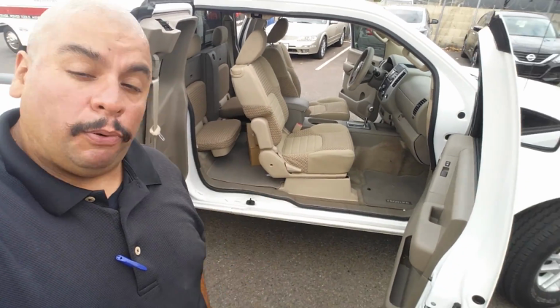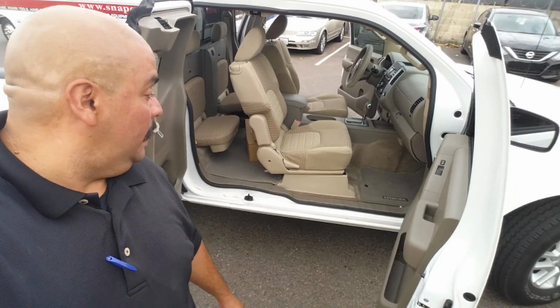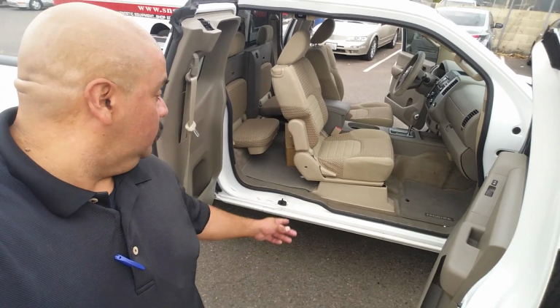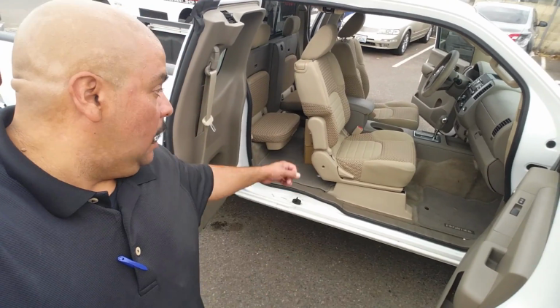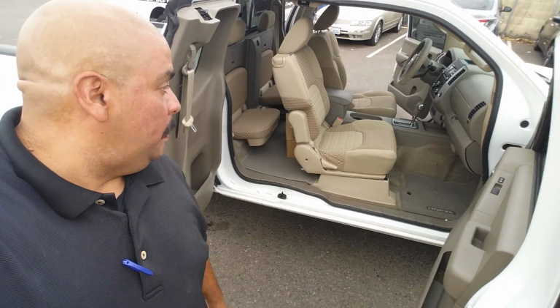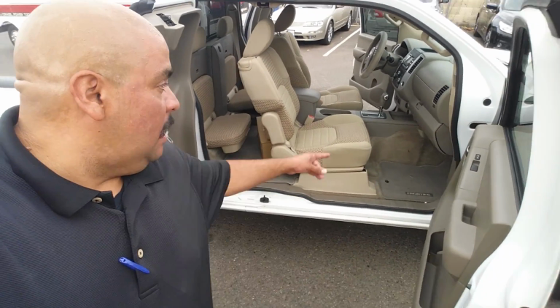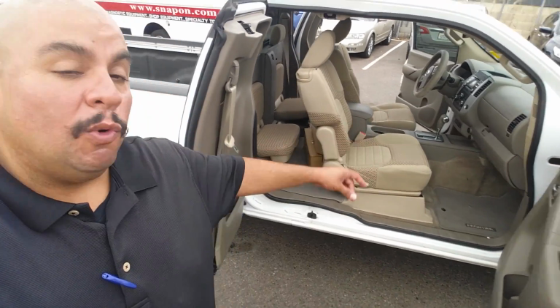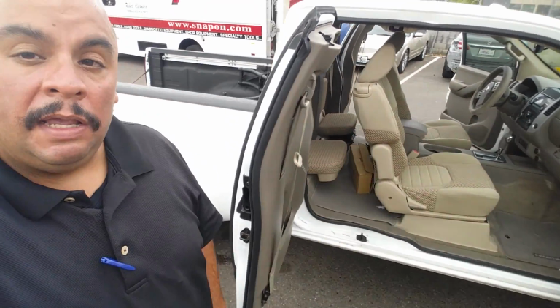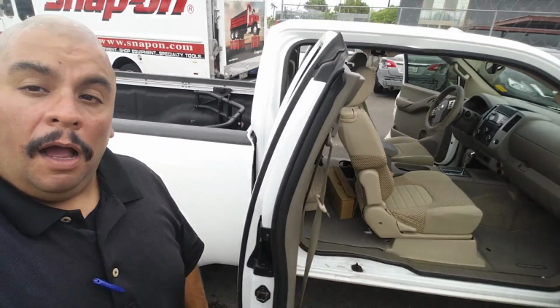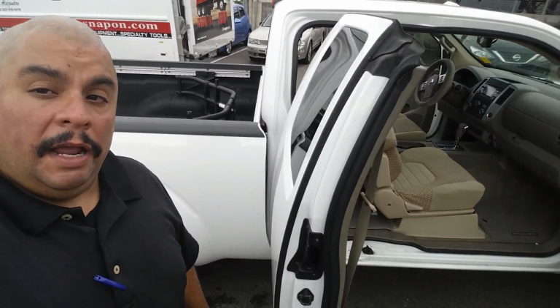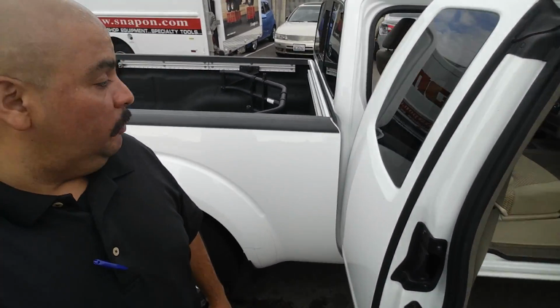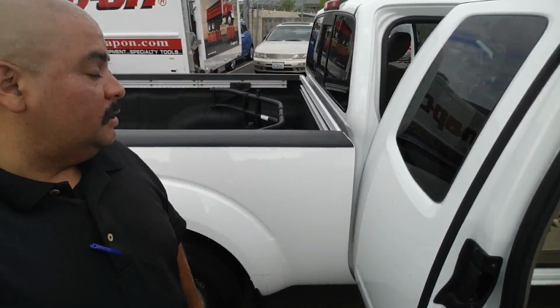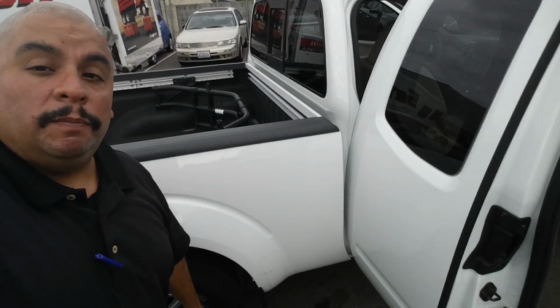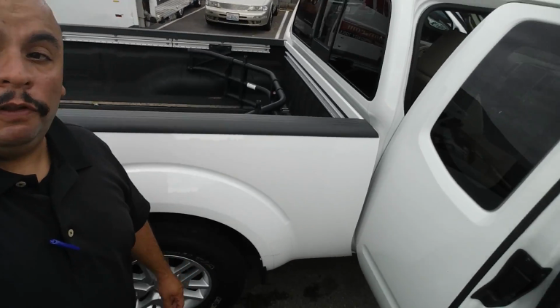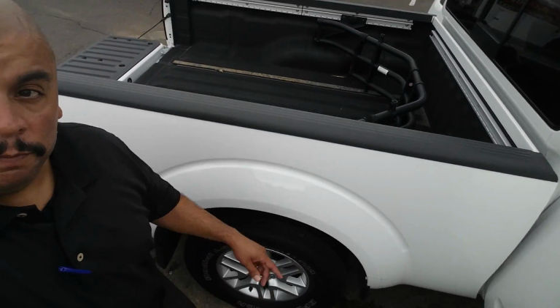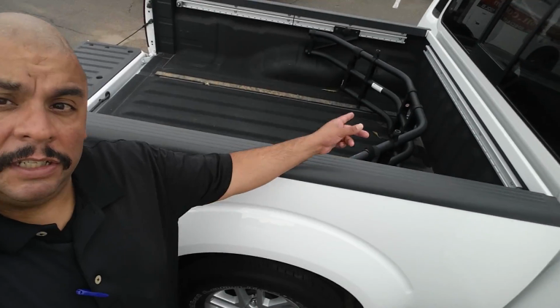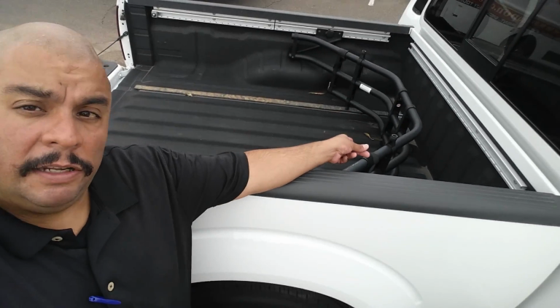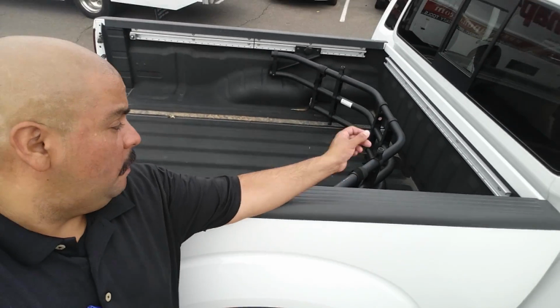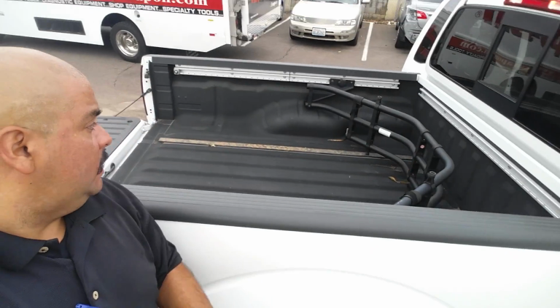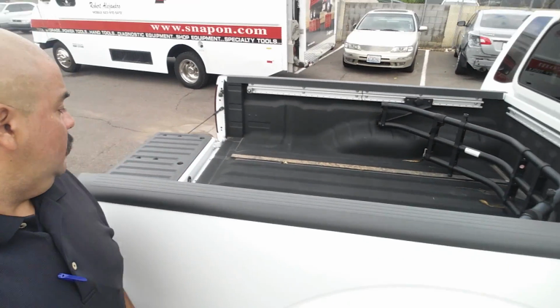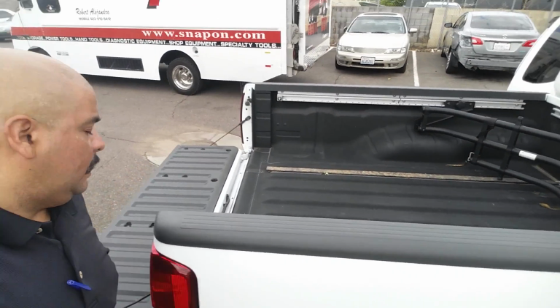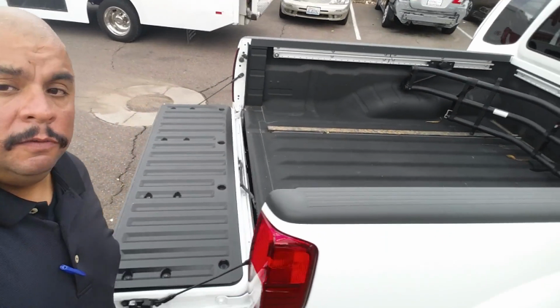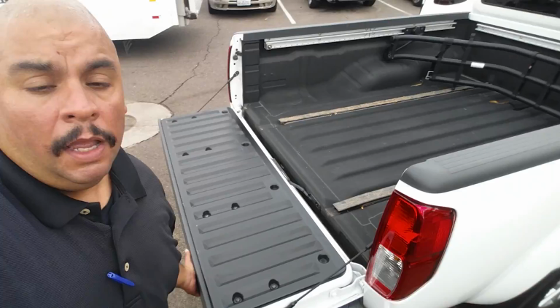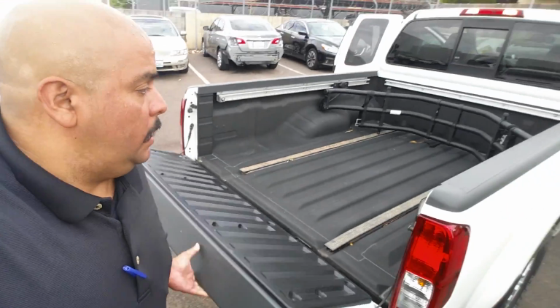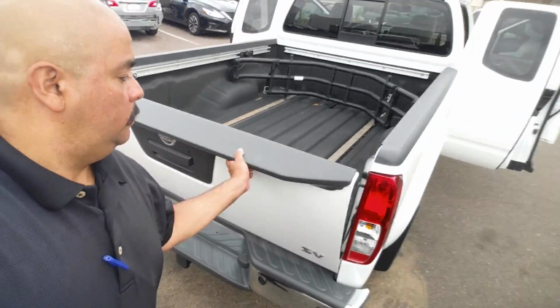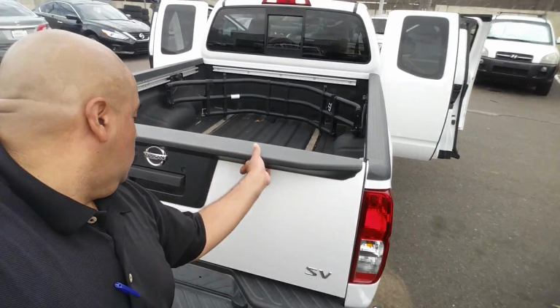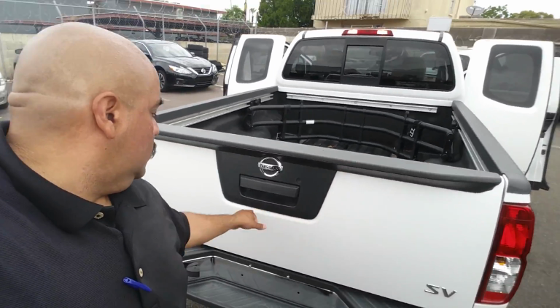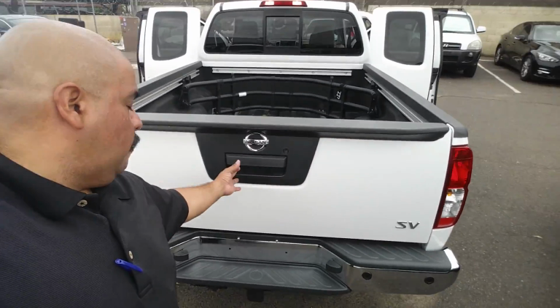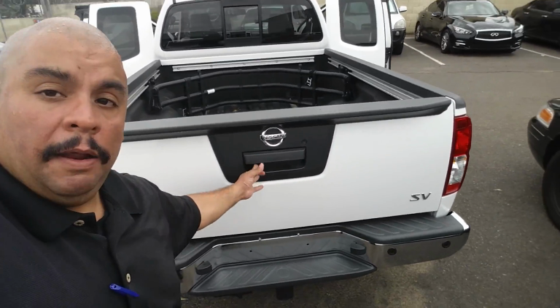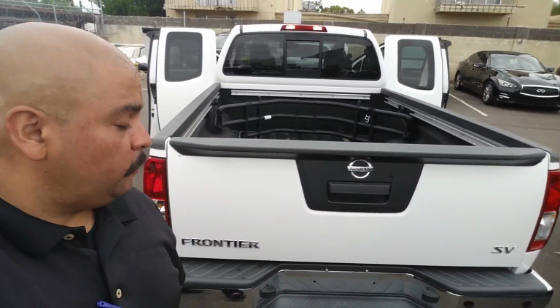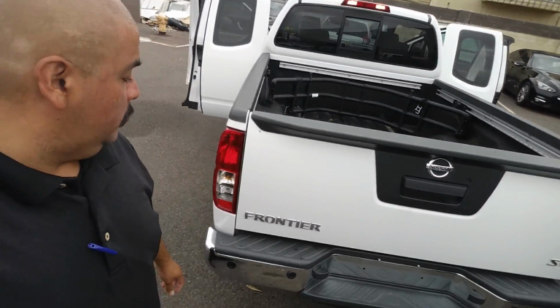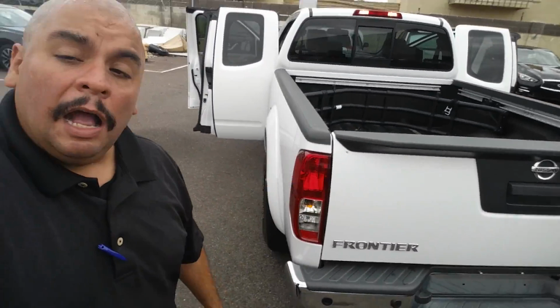The cabin is going to have USB and auxiliary cords, and it's going to have Bluetooth for the phone — as you can see right there. It's also going to have the bed extender in the back, as well as a backup camera featured right over here.